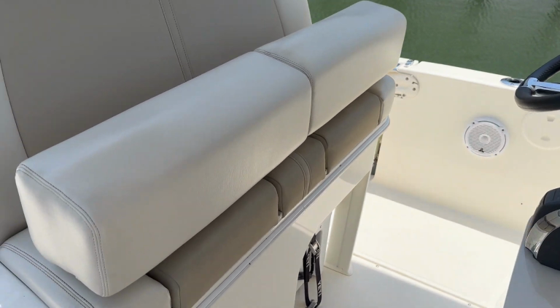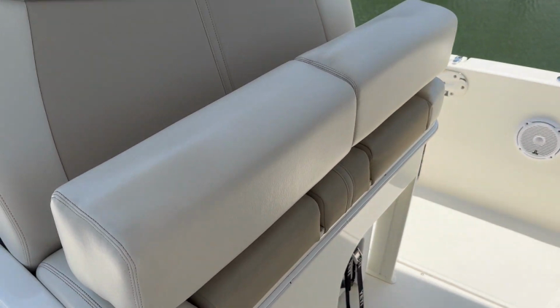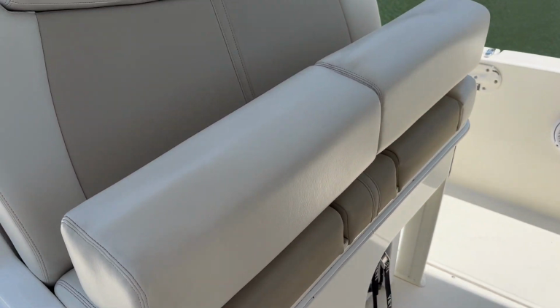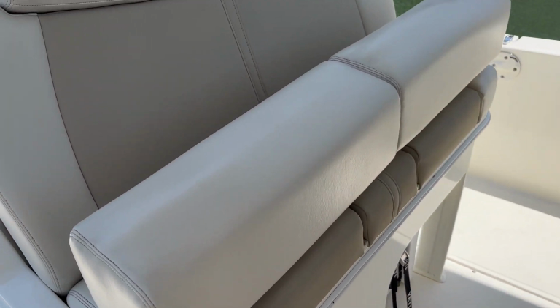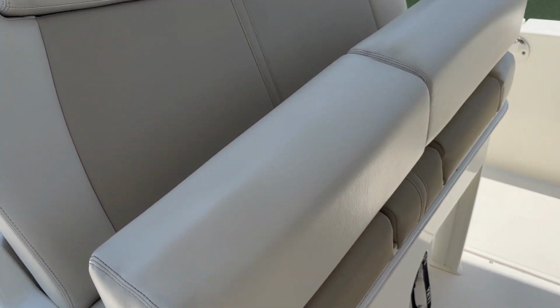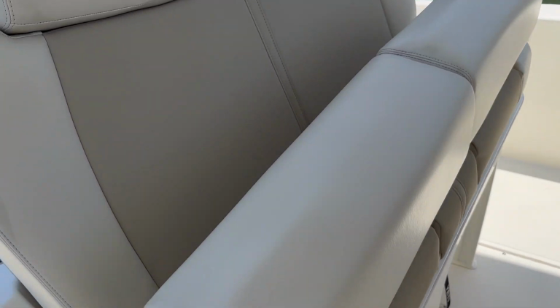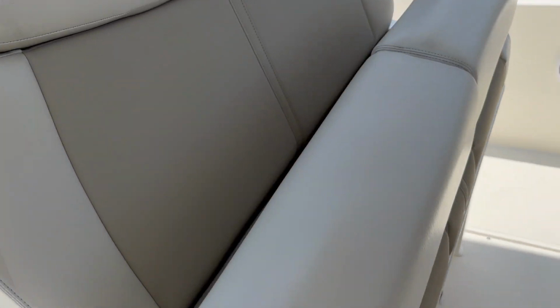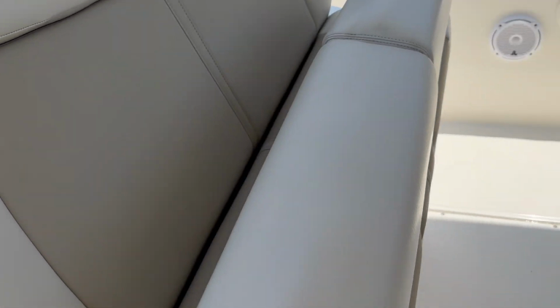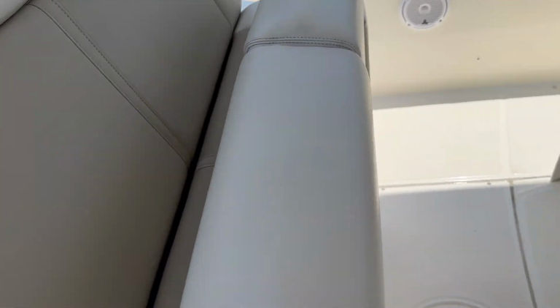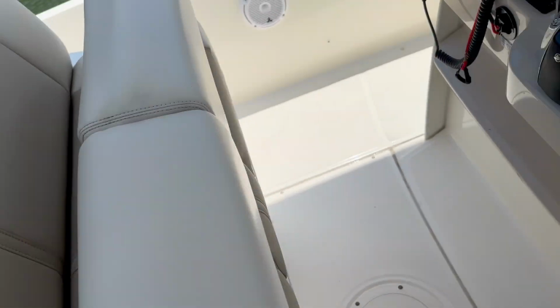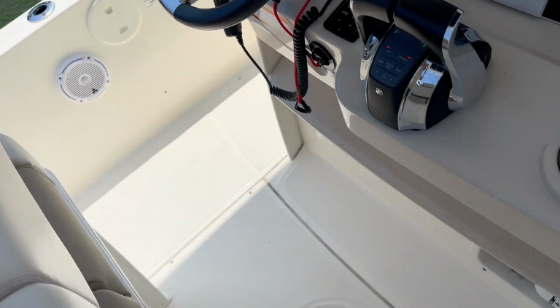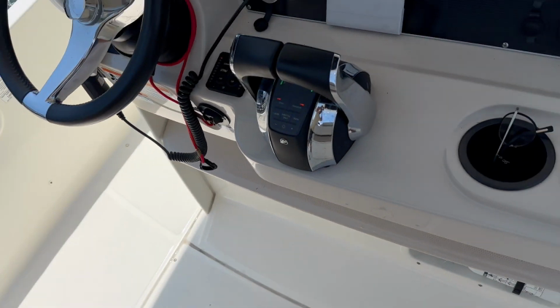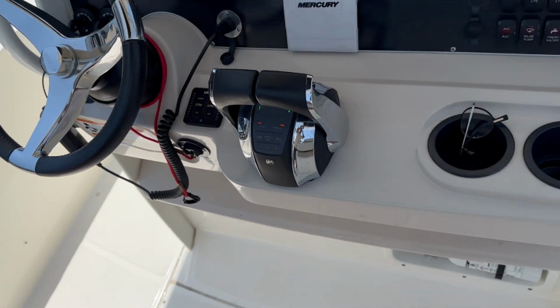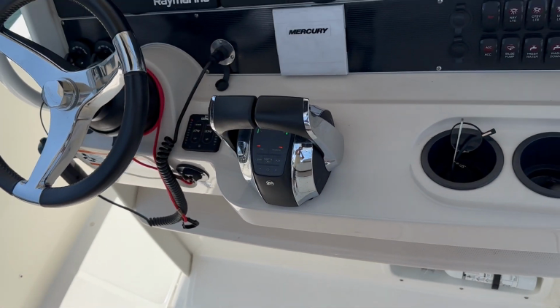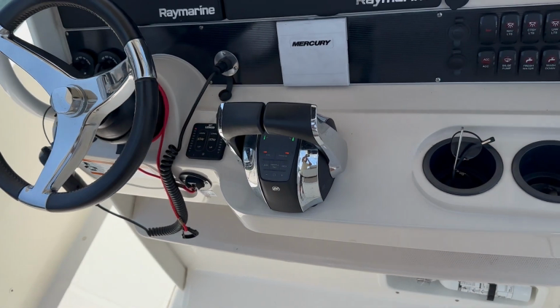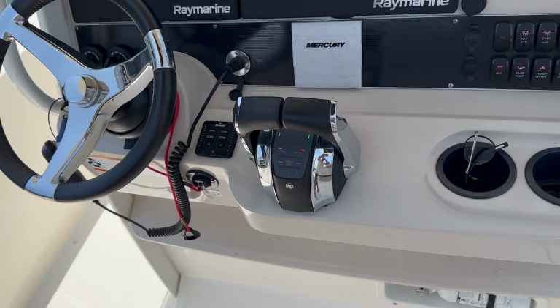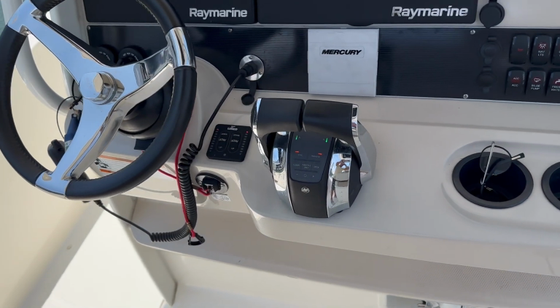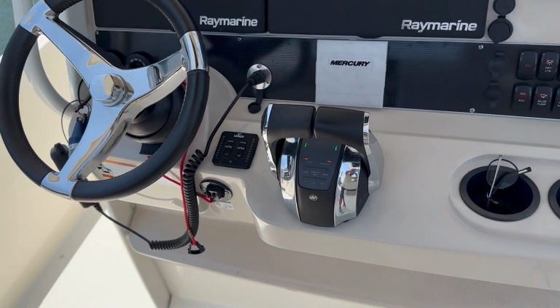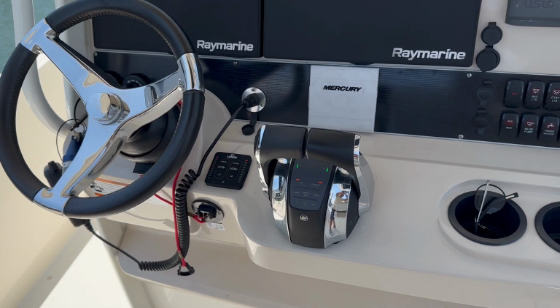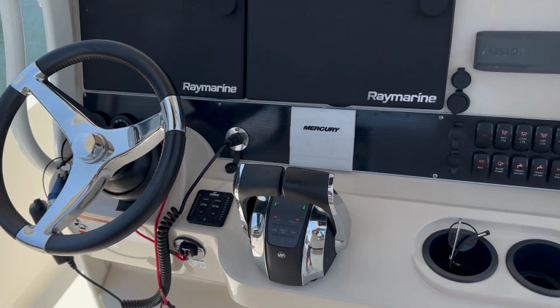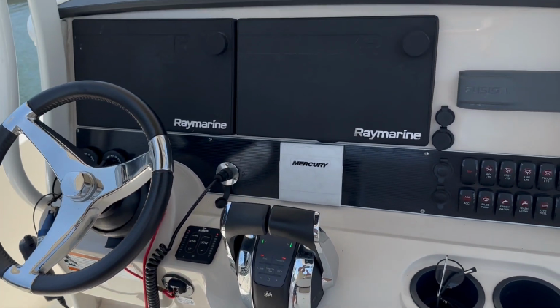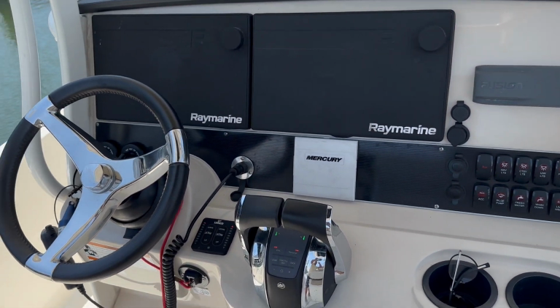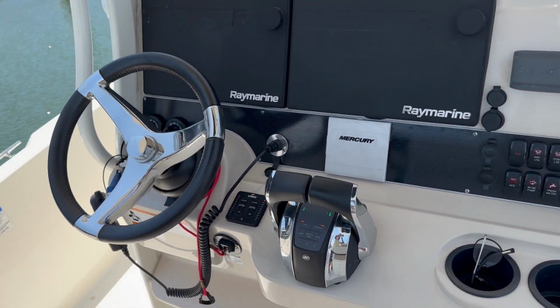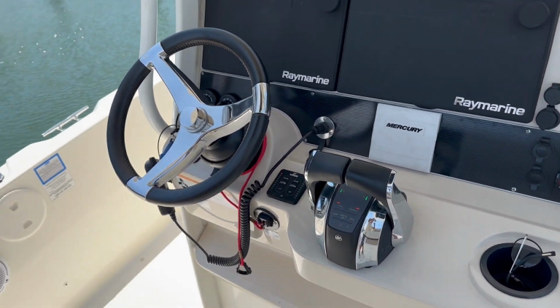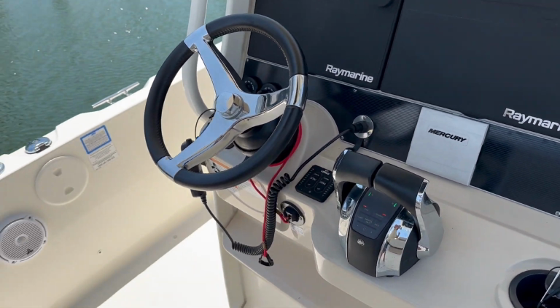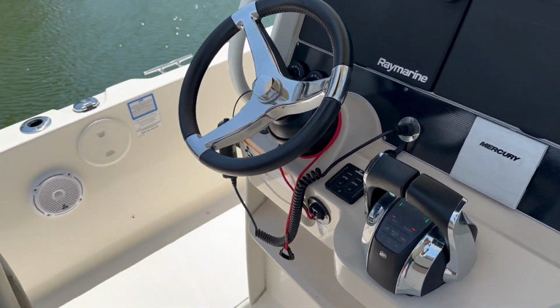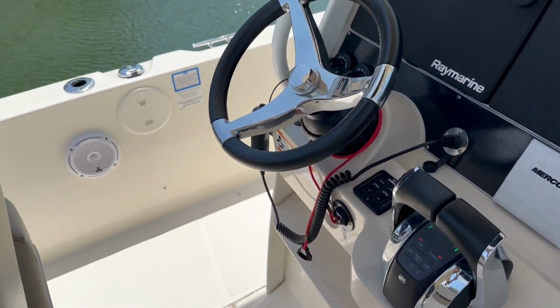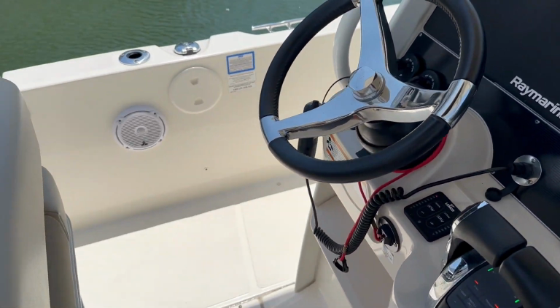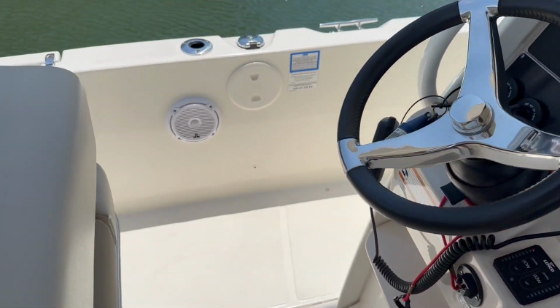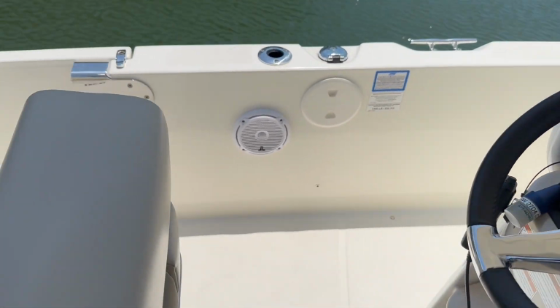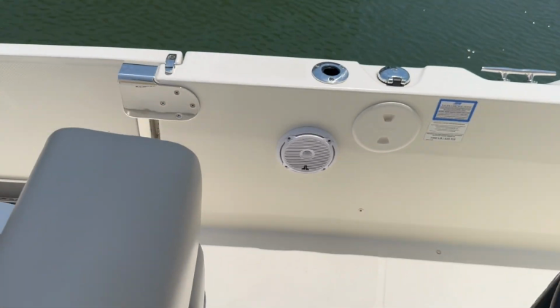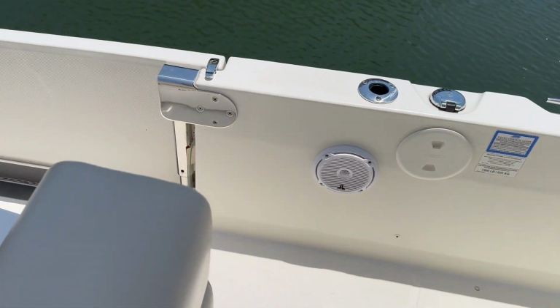Very comfortable helm bench seat here. Digital throttle and shift, tilt steering wheel. All around, just a great boat — very, very popular.